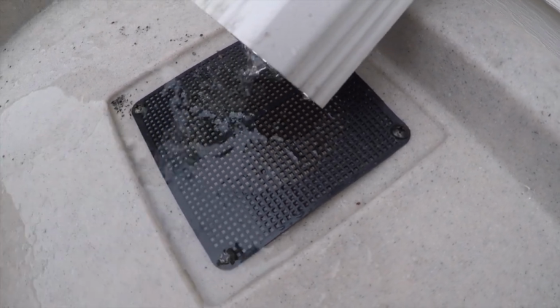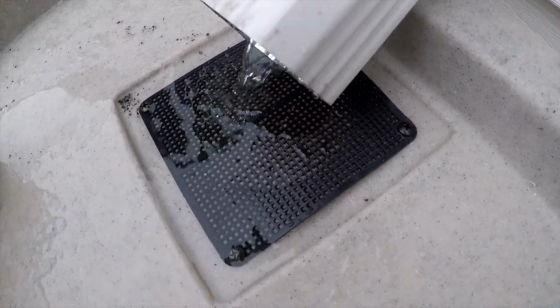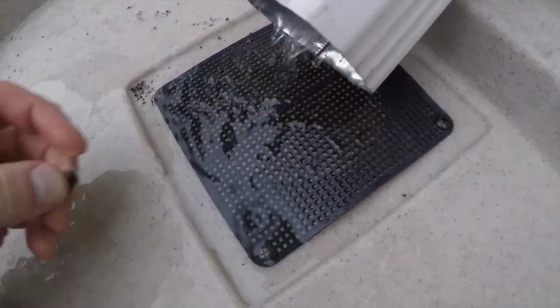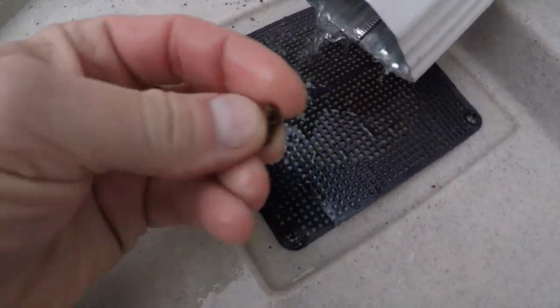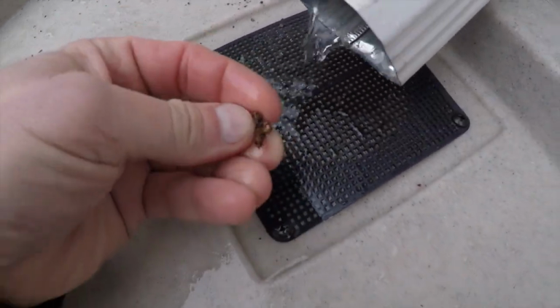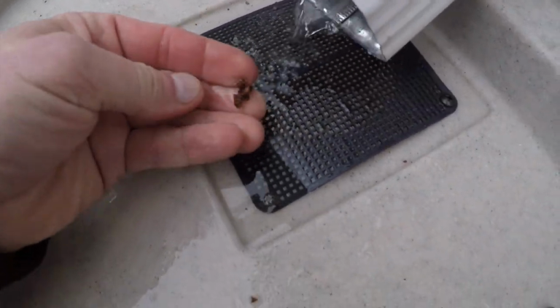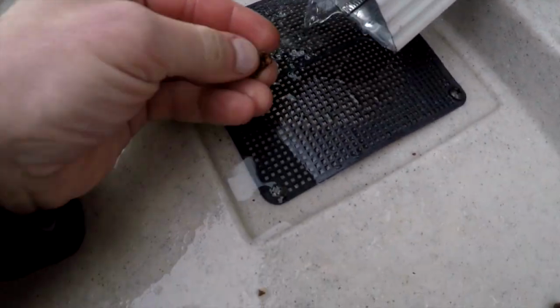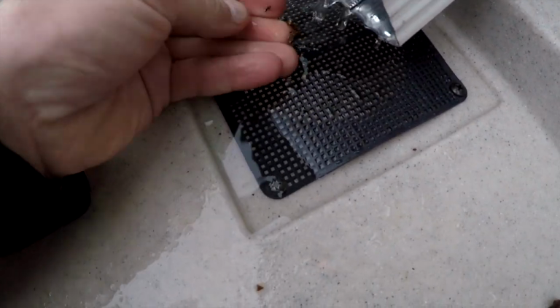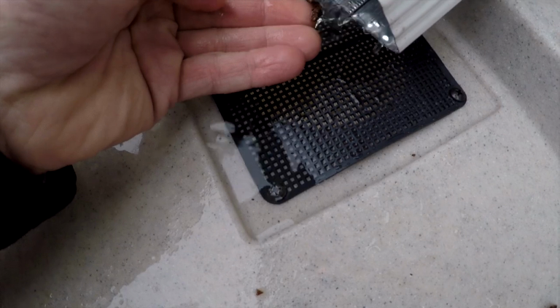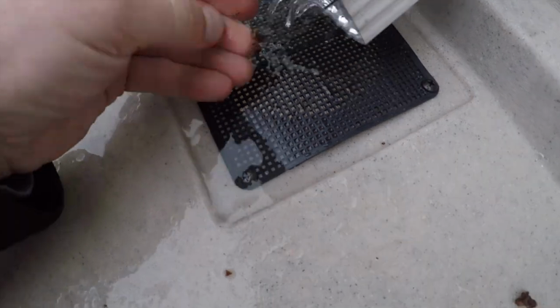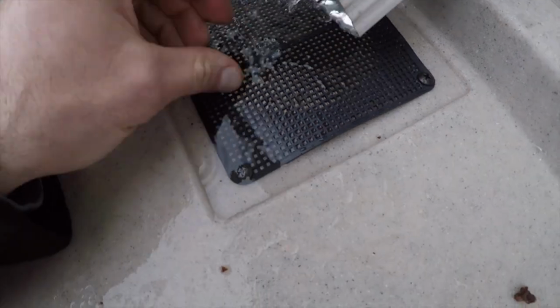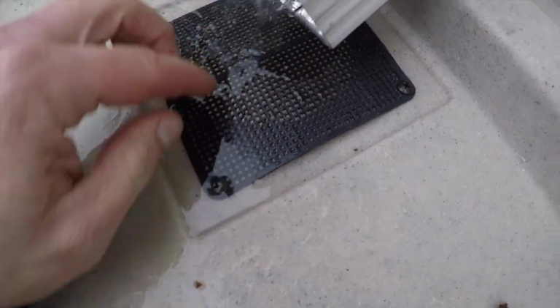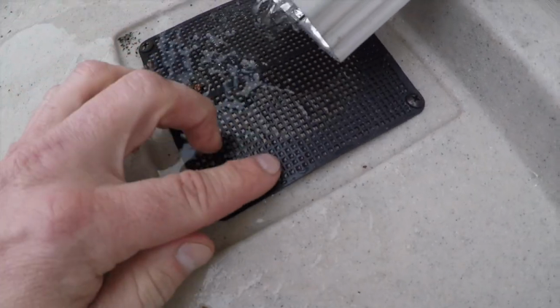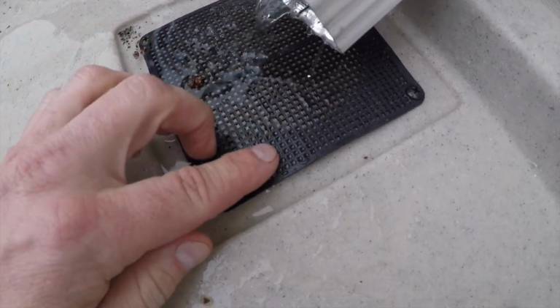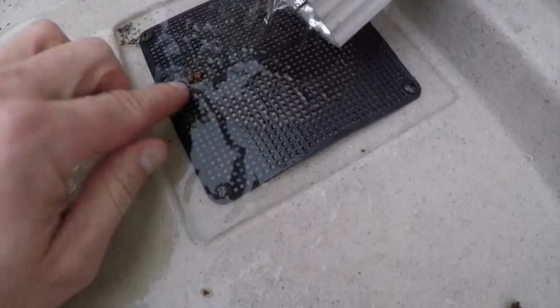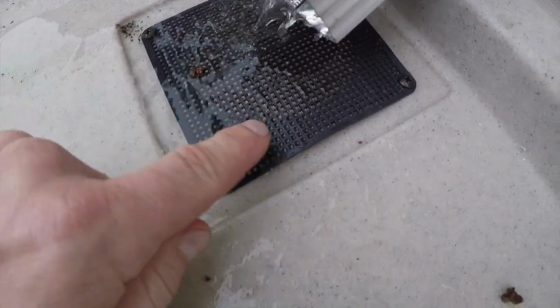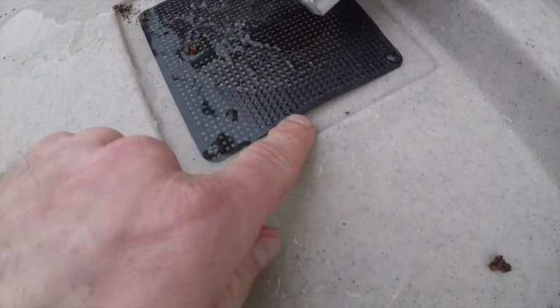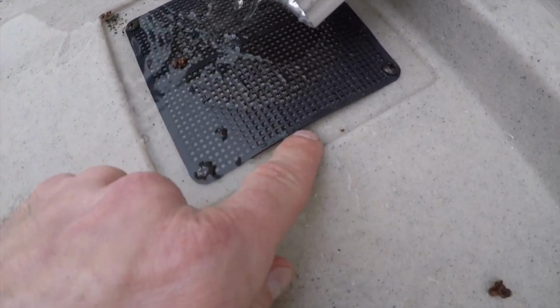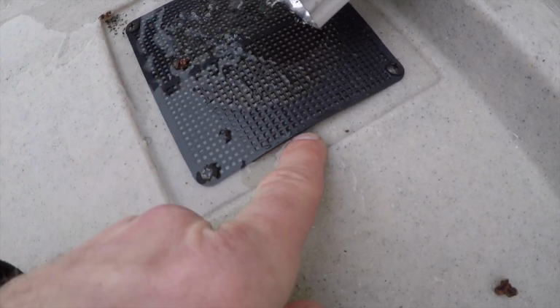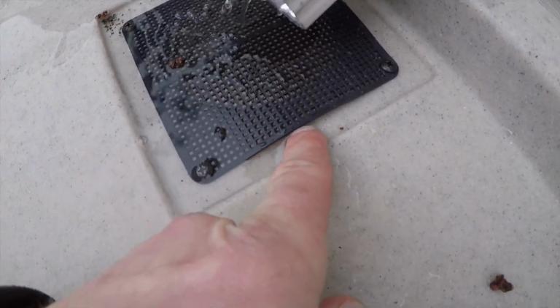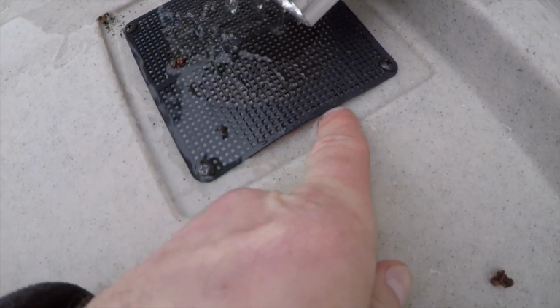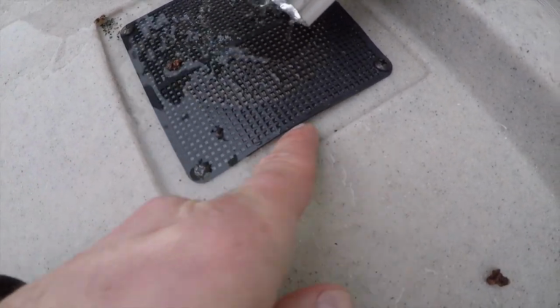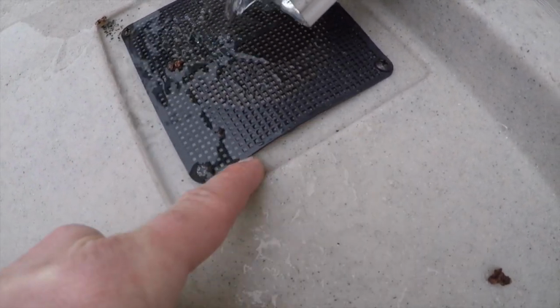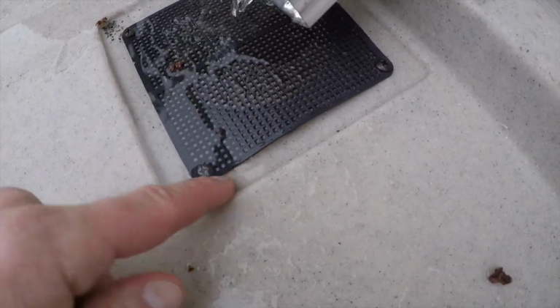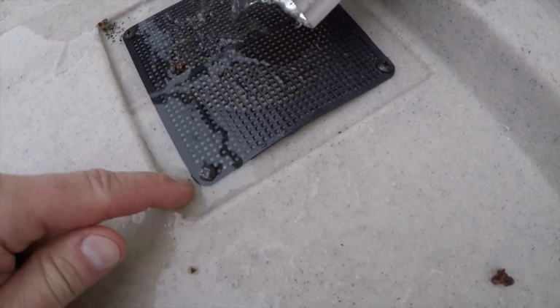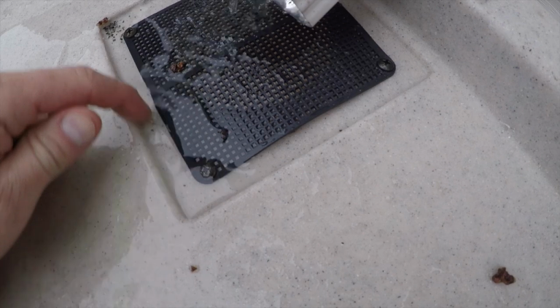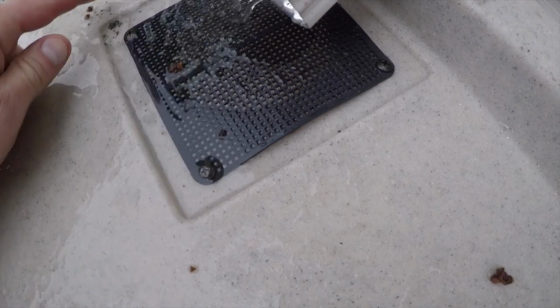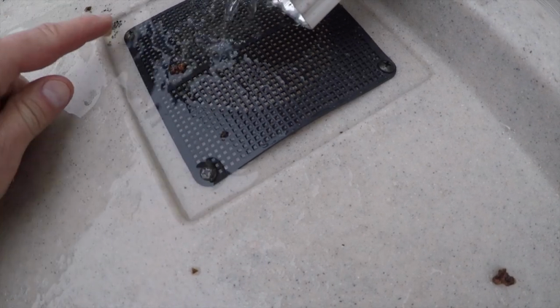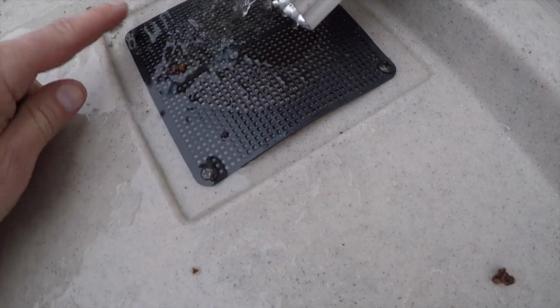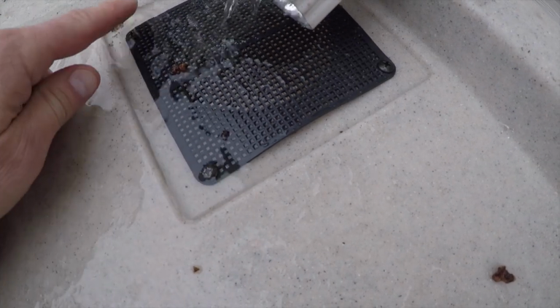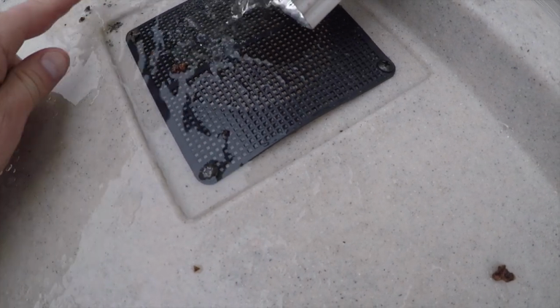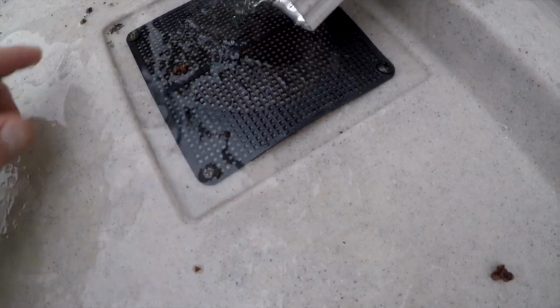Number two, I'm getting a lot of this debris coming out of the gutter and some of it is actually going up underneath the screen. That's problem number two. Not good.